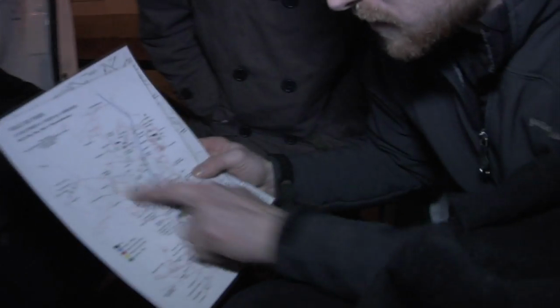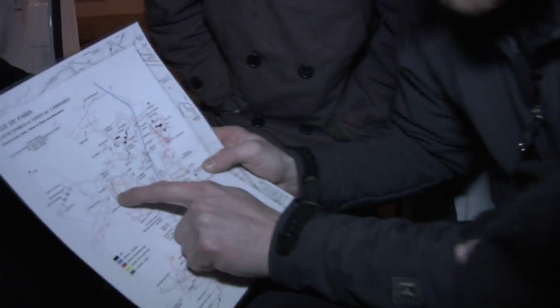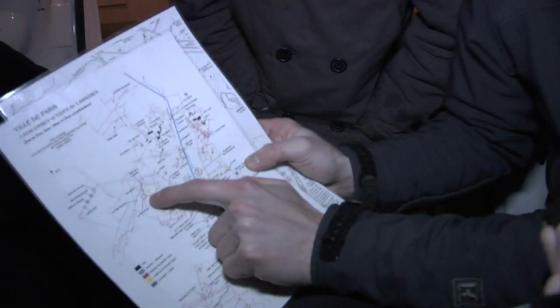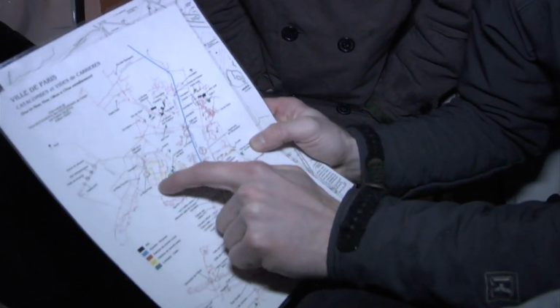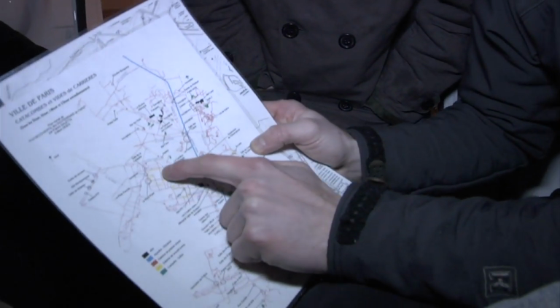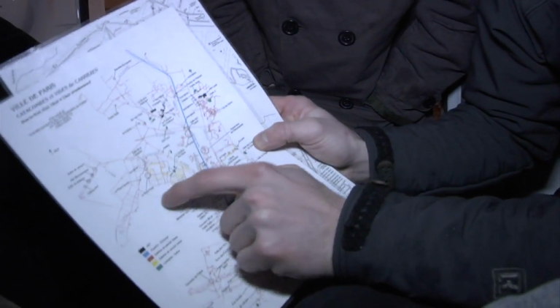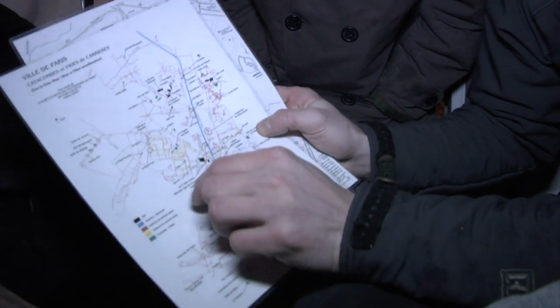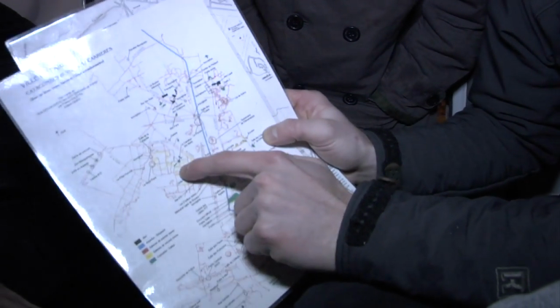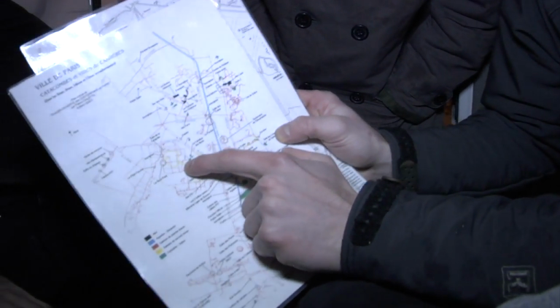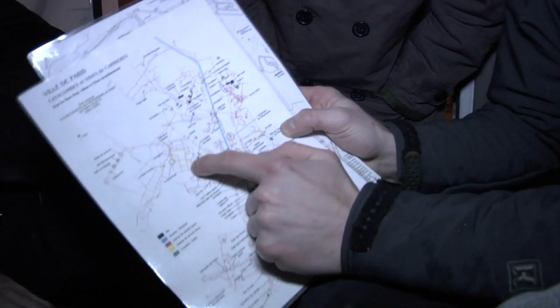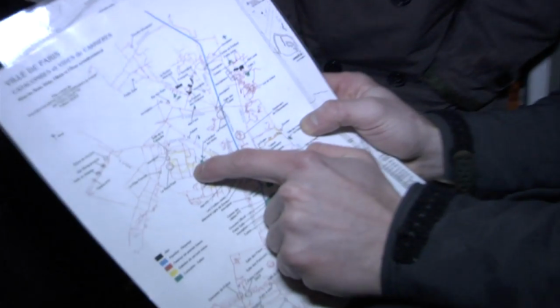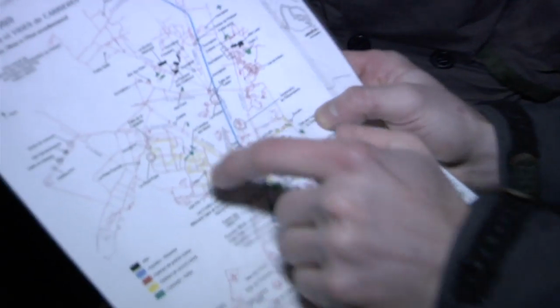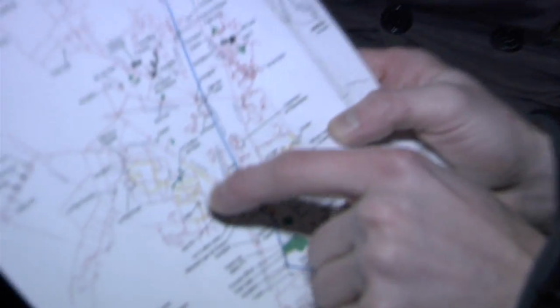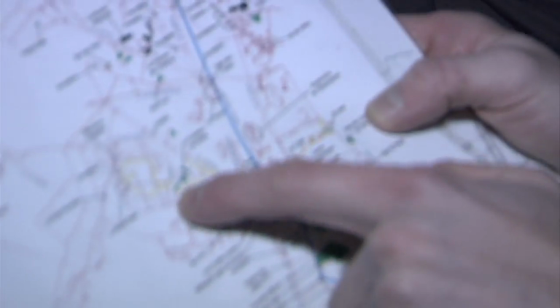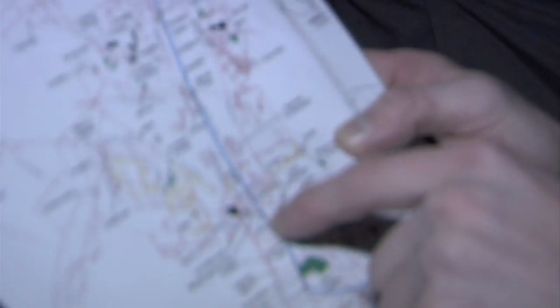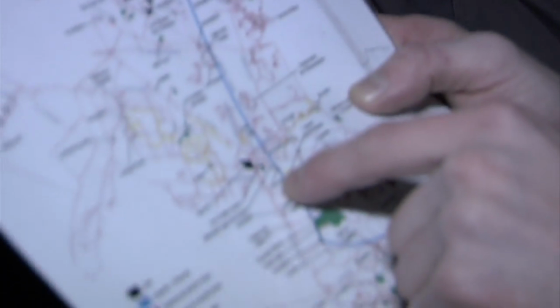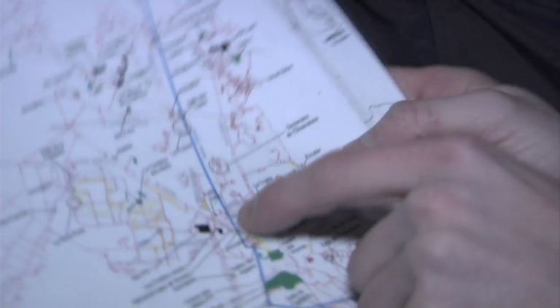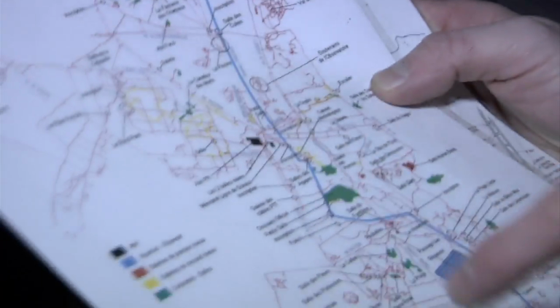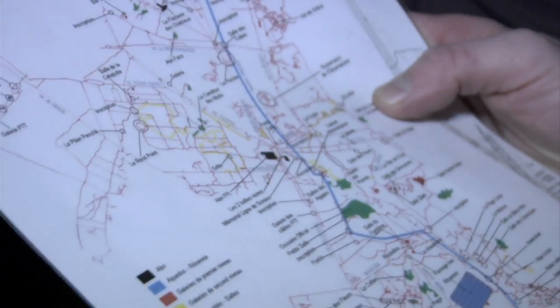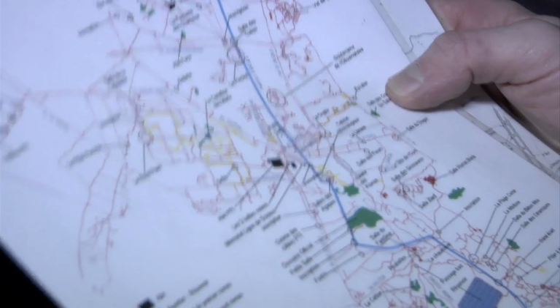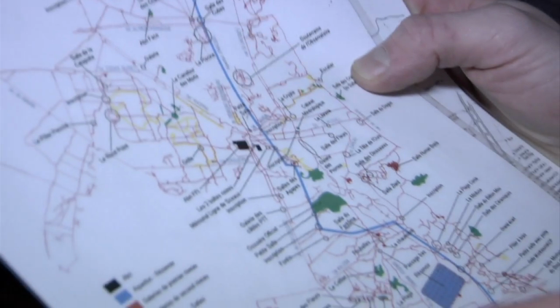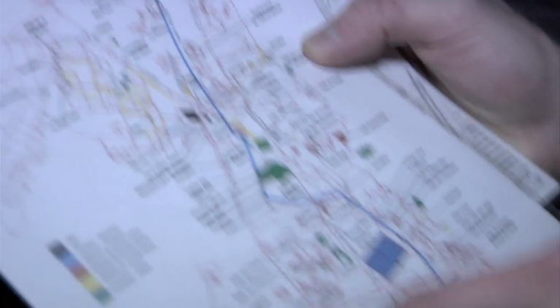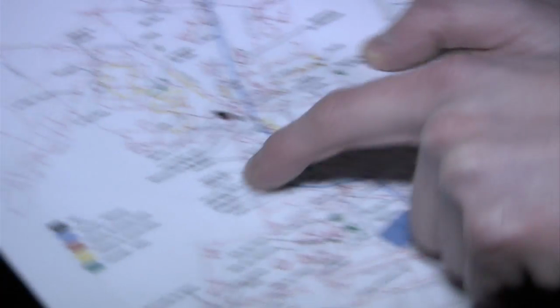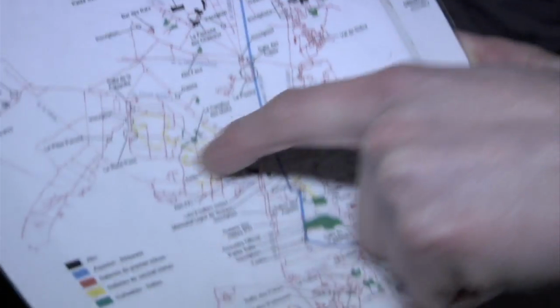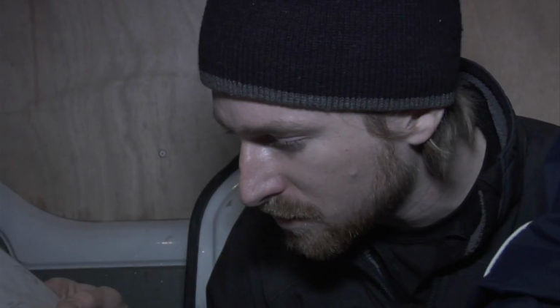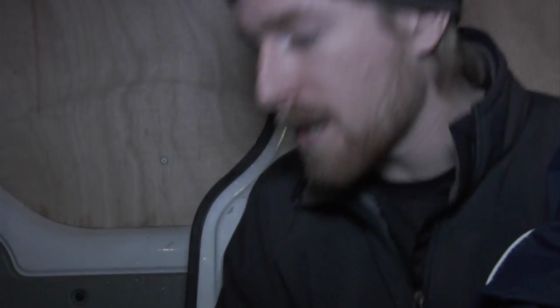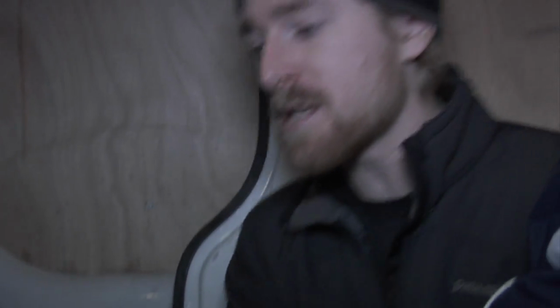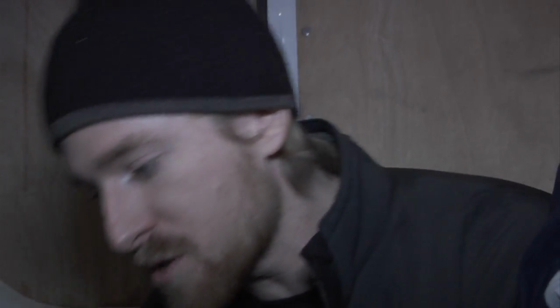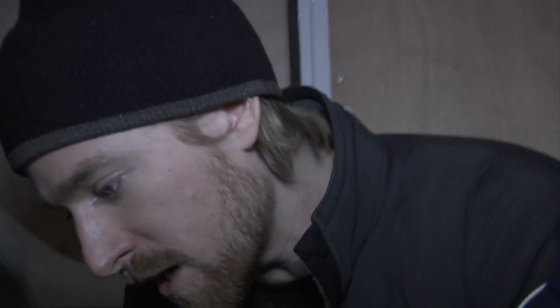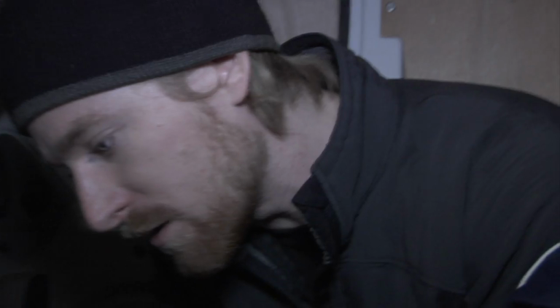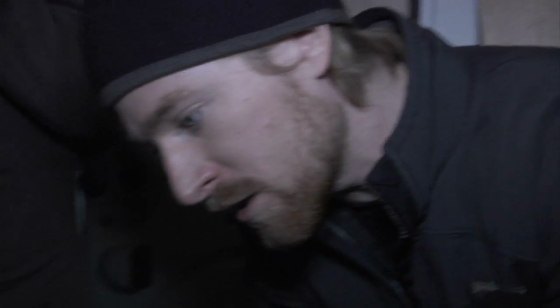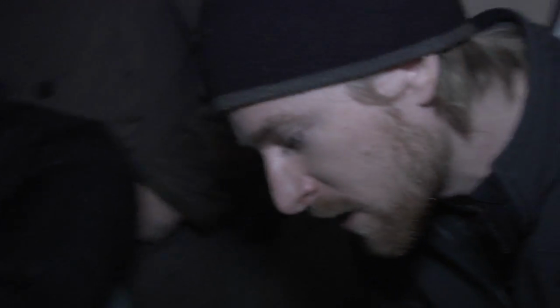This is the Montparnasse Ossuary area, and you can see with the yellow and the red, it's one of the few areas that has the two levels of tunnels. We're going to be going in way down here — we have the long walk. This is a close-up of that area underneath Montparnasse.